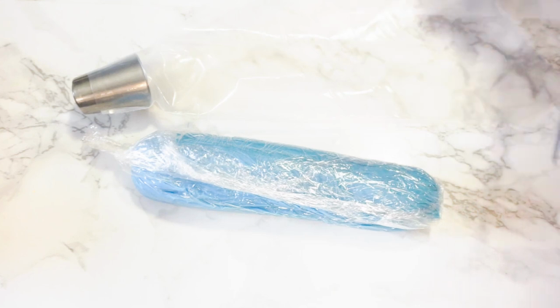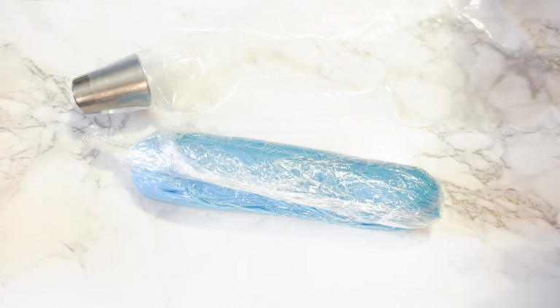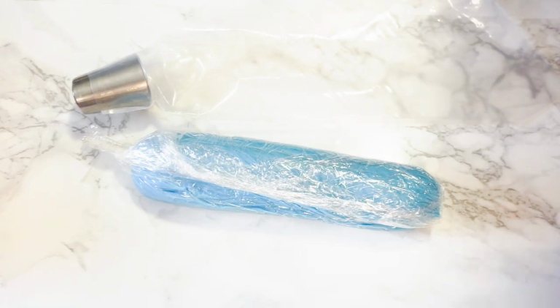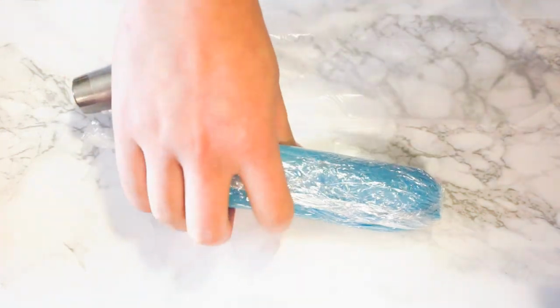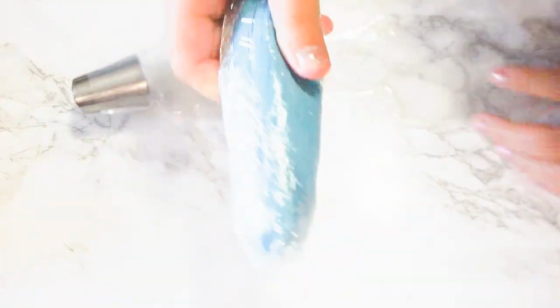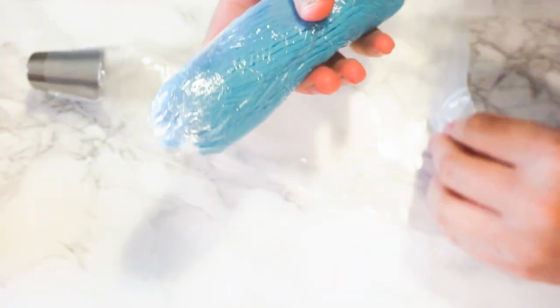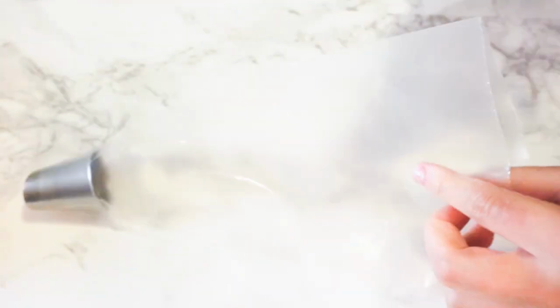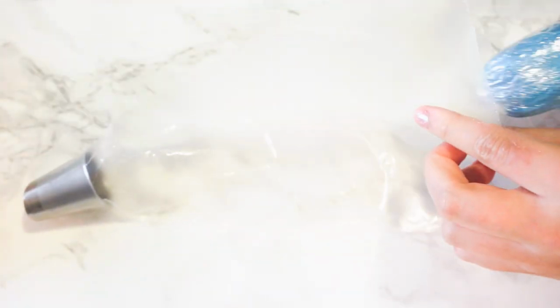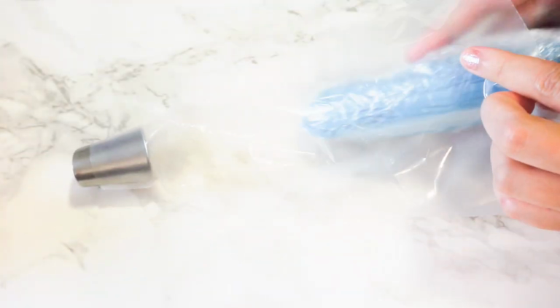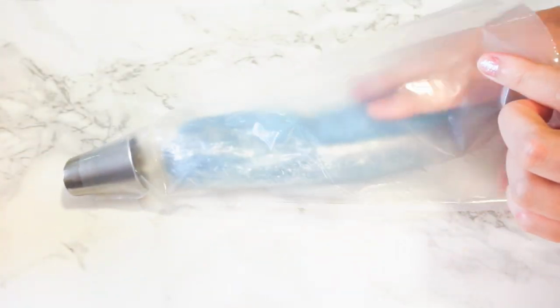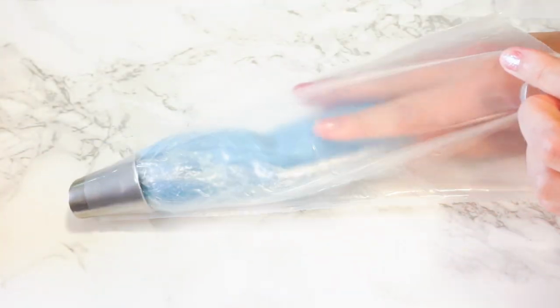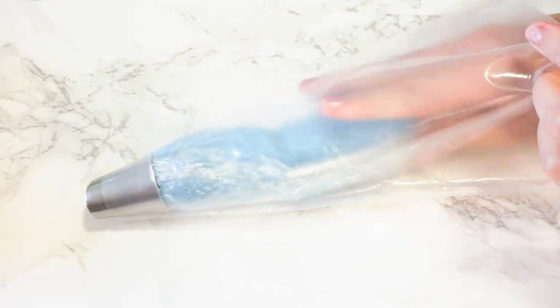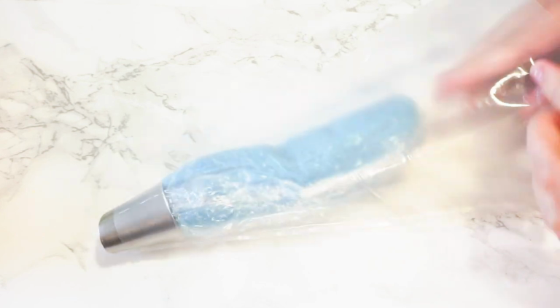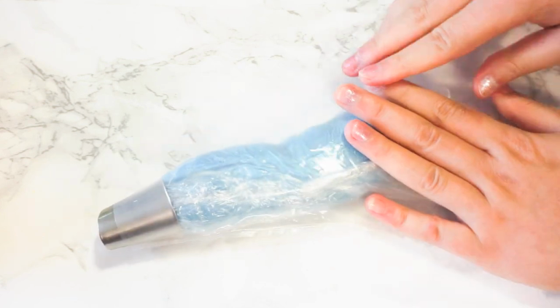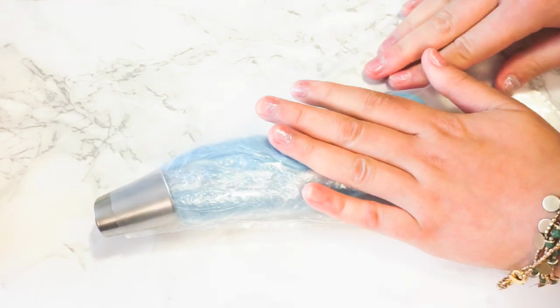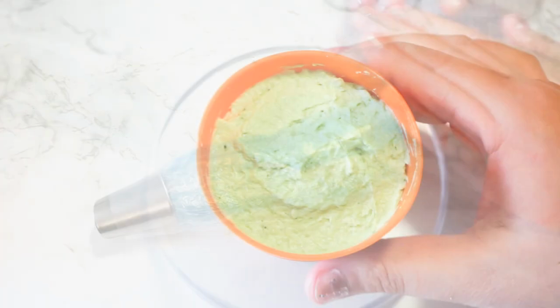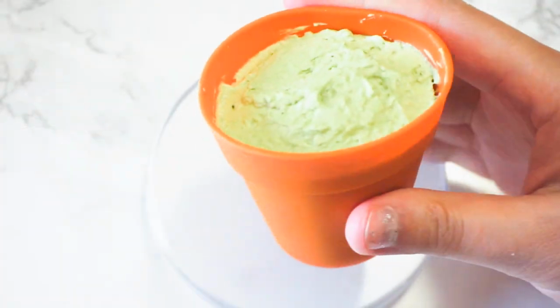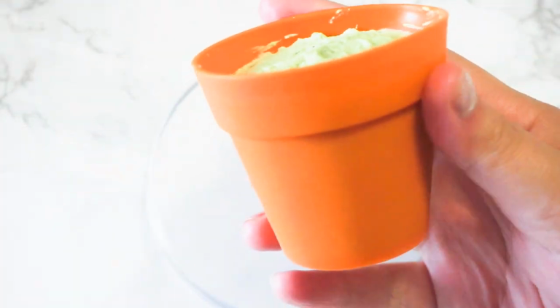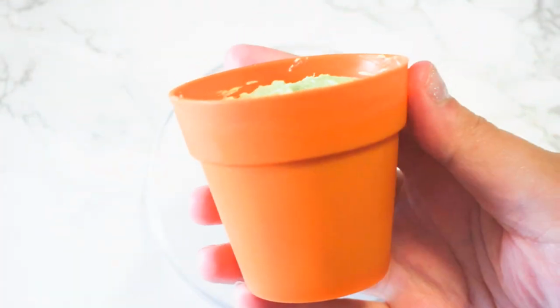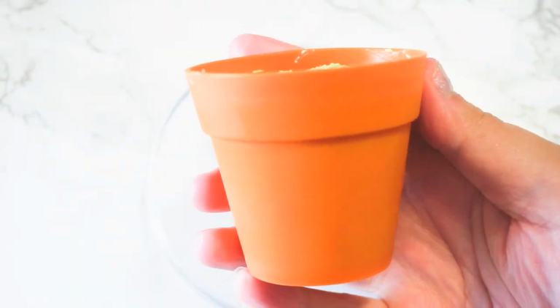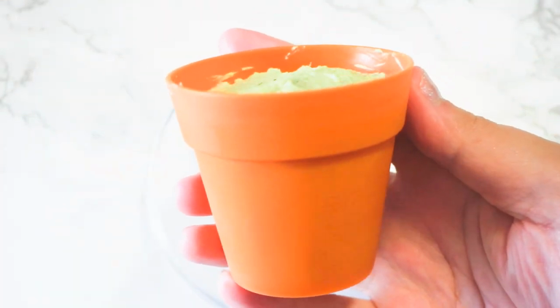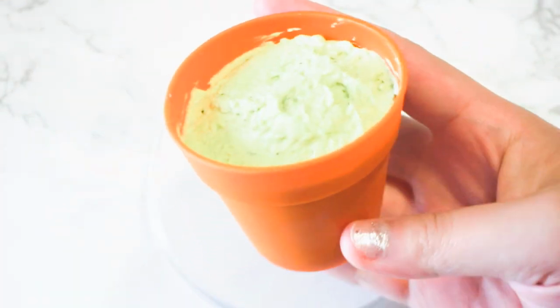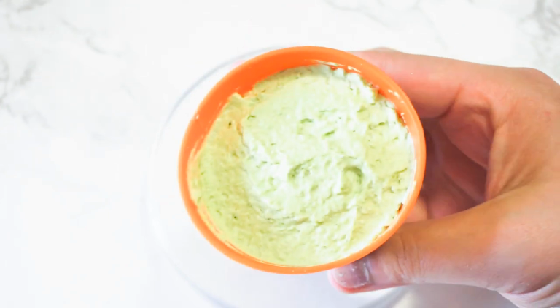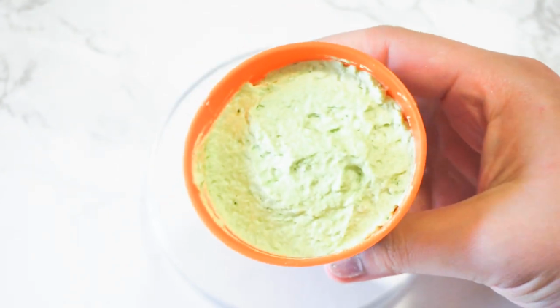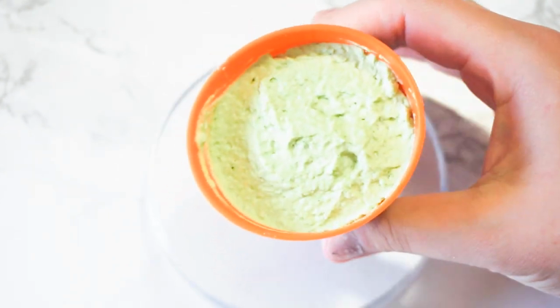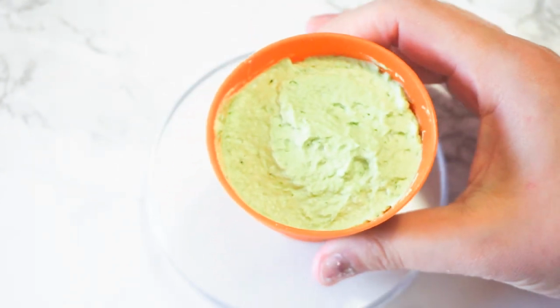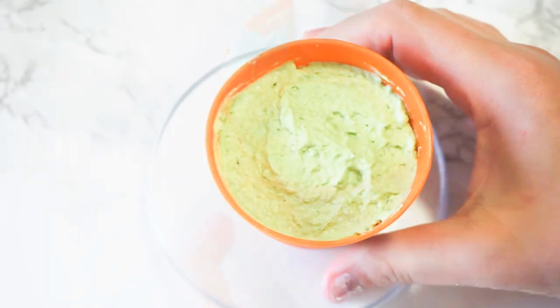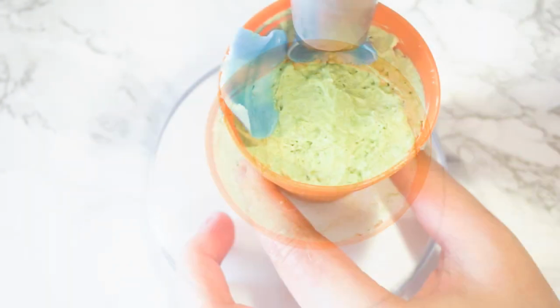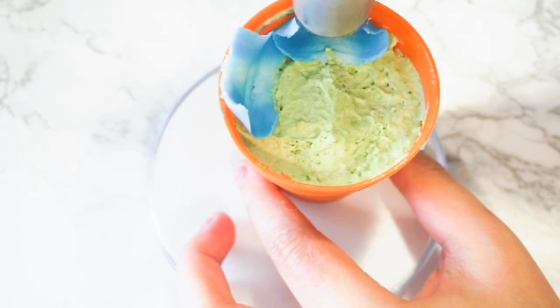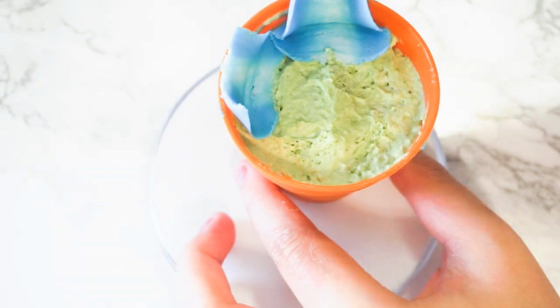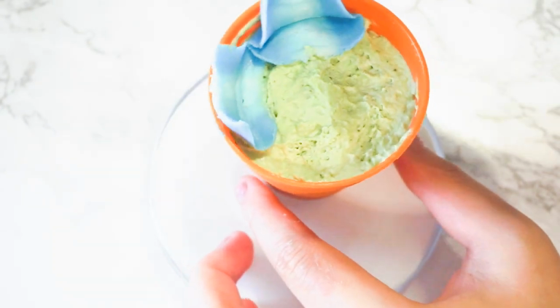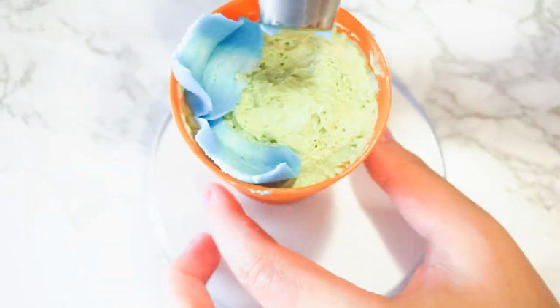Before you put it in the piping bag, trim off one of the ends. I baked the cupcakes in some silicone flower pot cups and then just covered the top lightly with green whipped cream frosting.